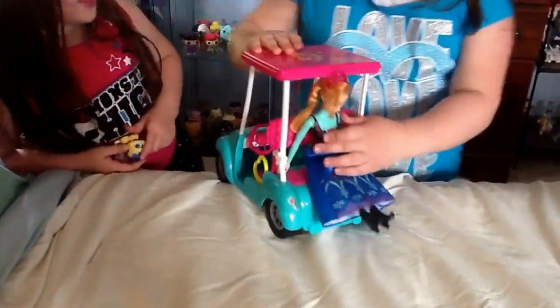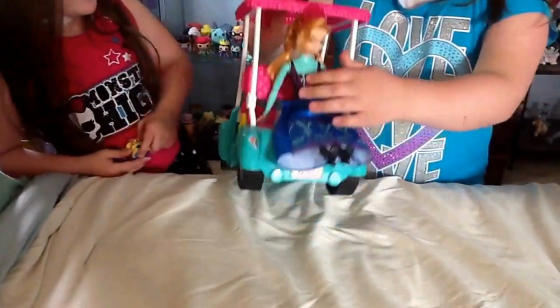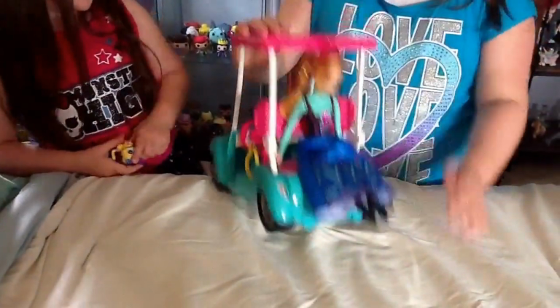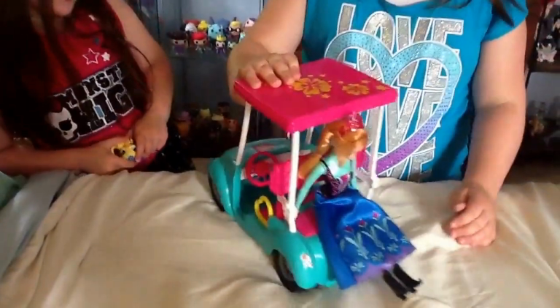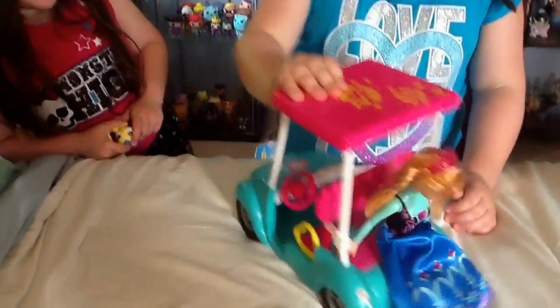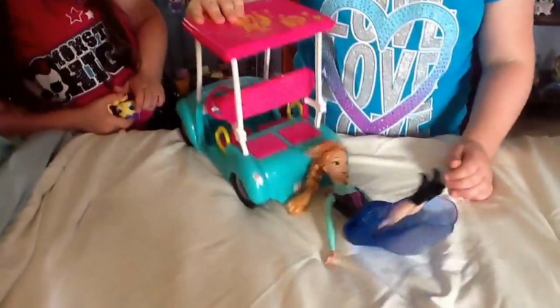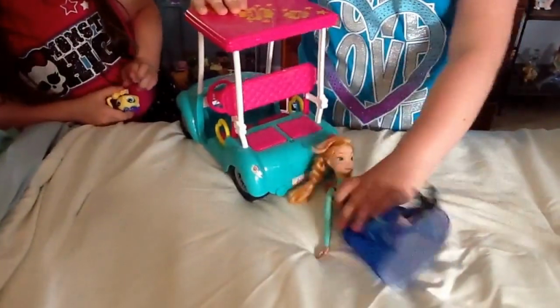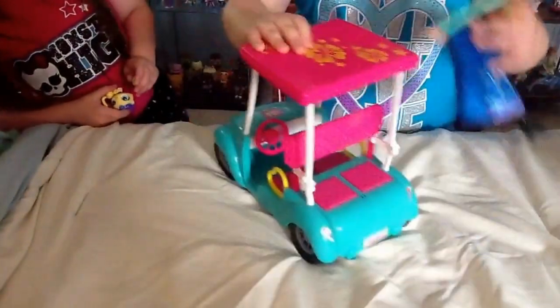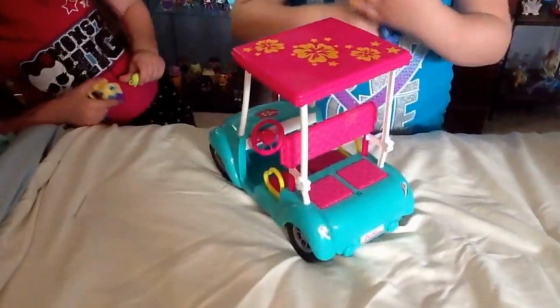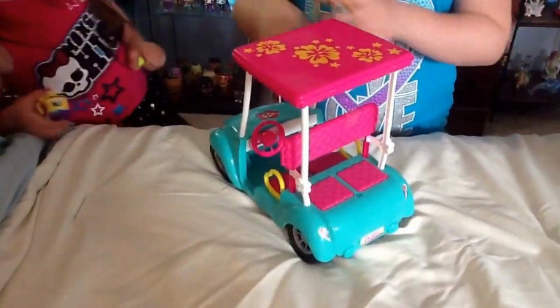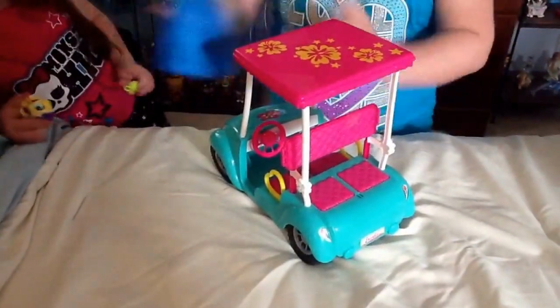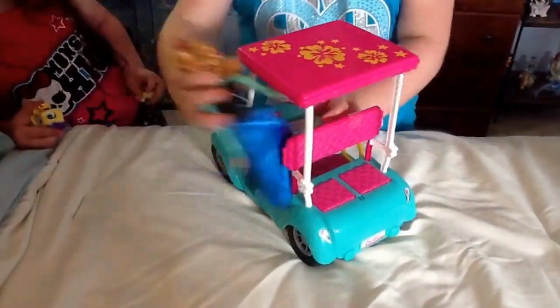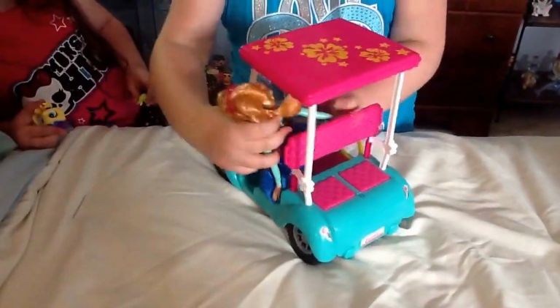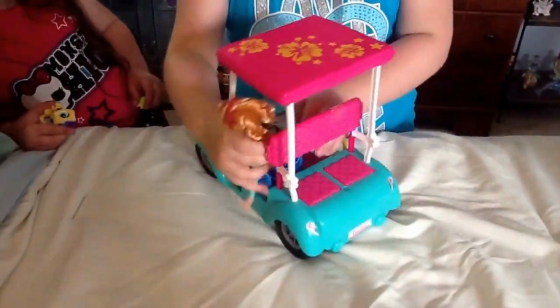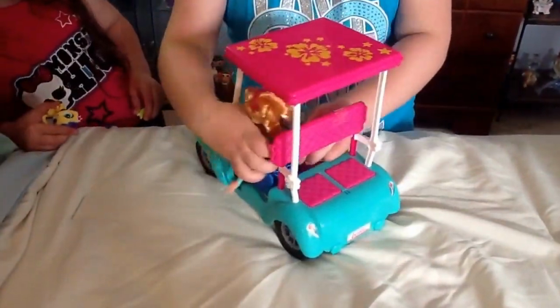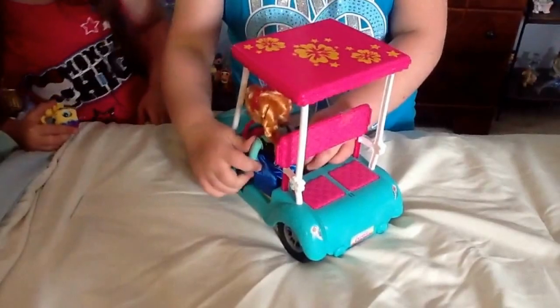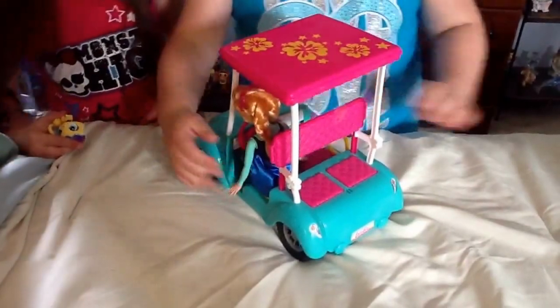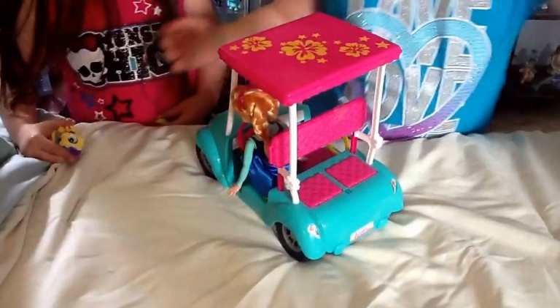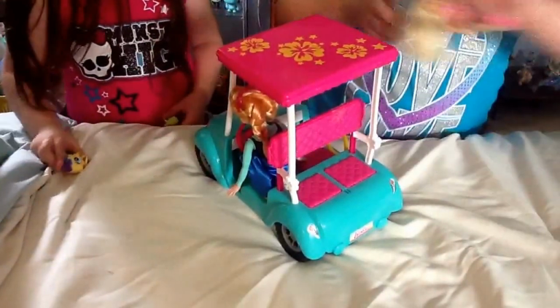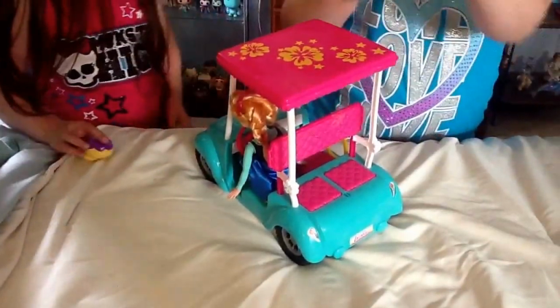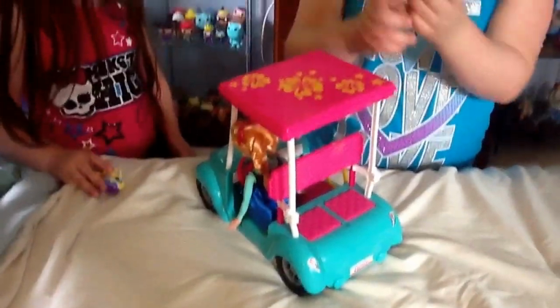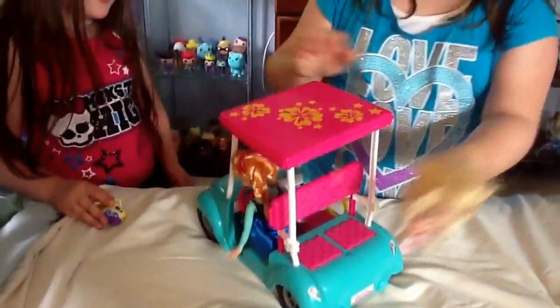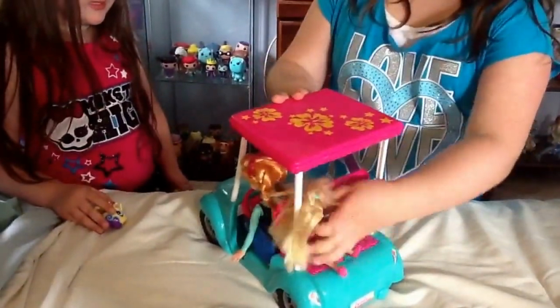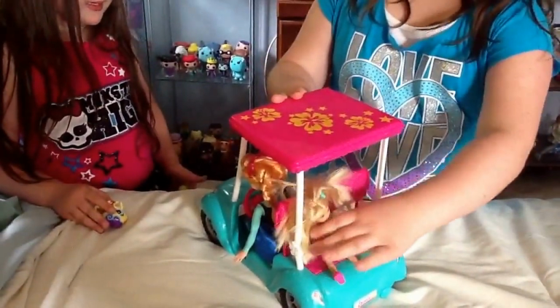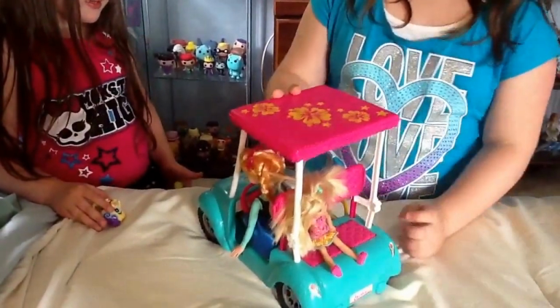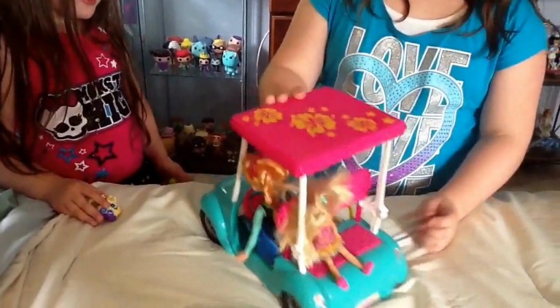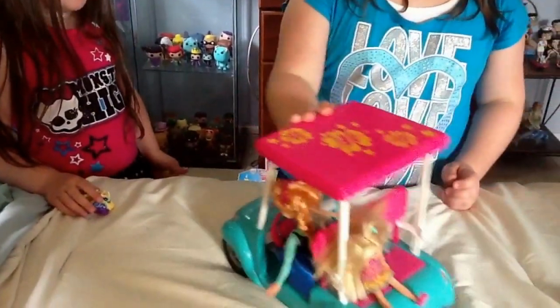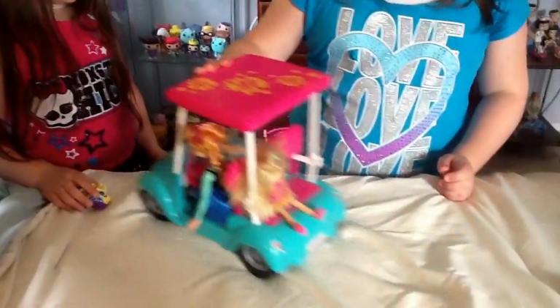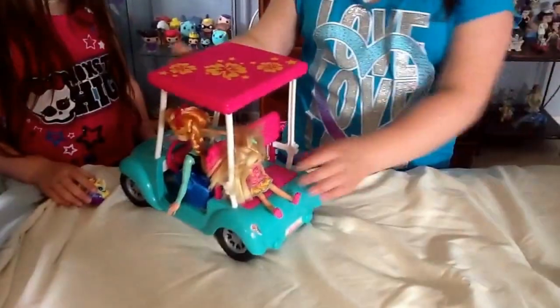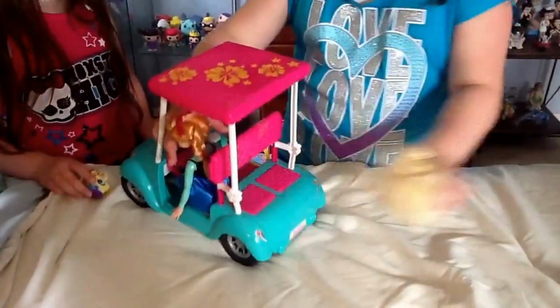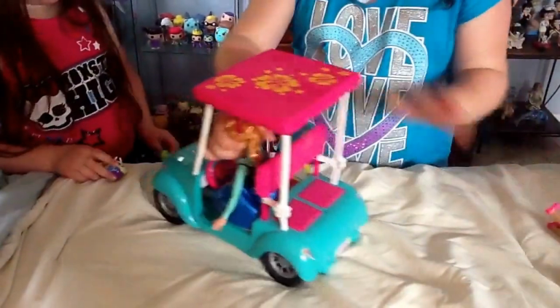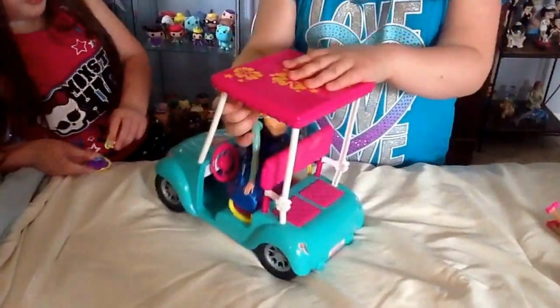She can sit in the back when it's wobbly — she probably will fall off. But she can also review the front, and I'm sure the little dolls can fit in the back. Yeah, it's a Barbie. Perfect.